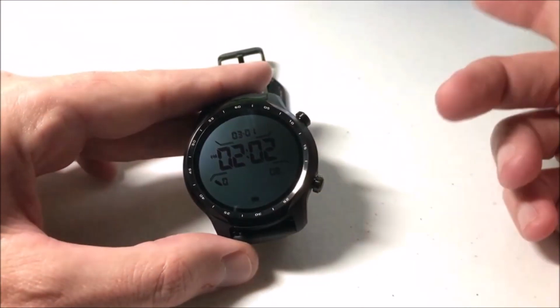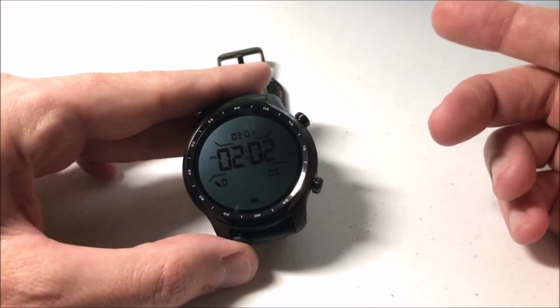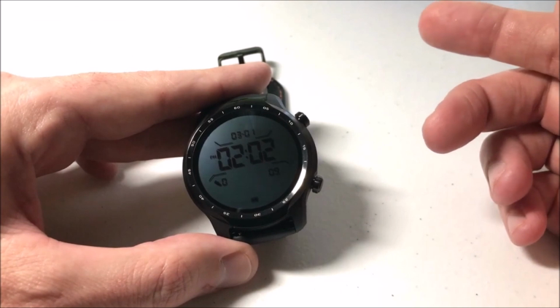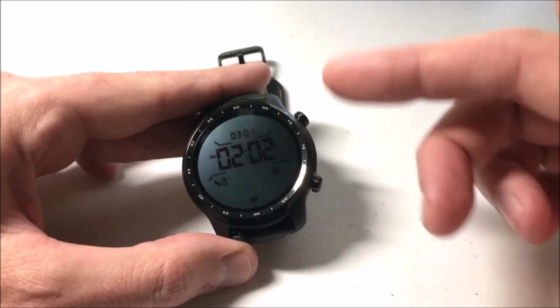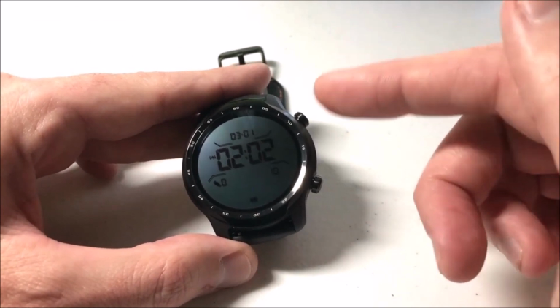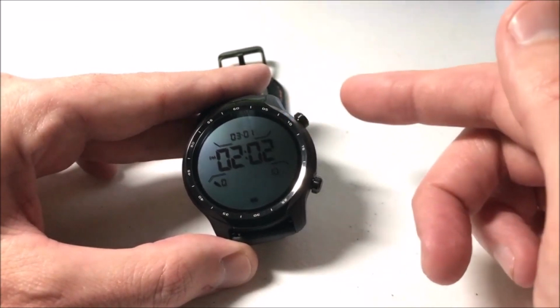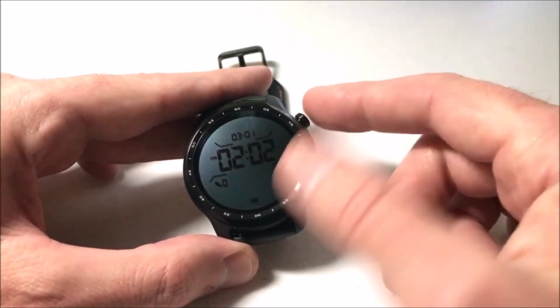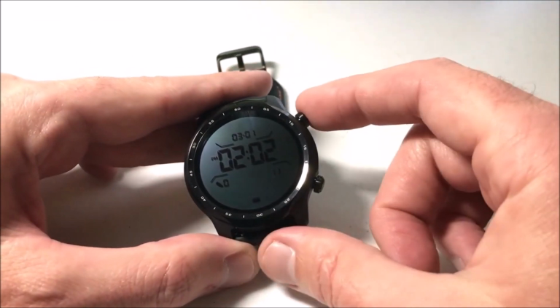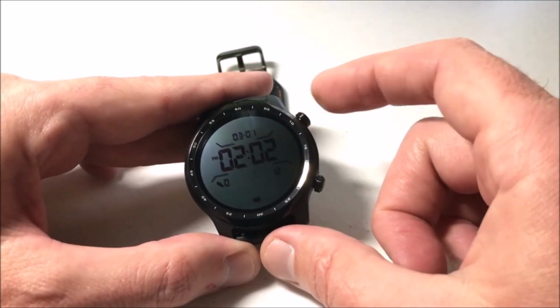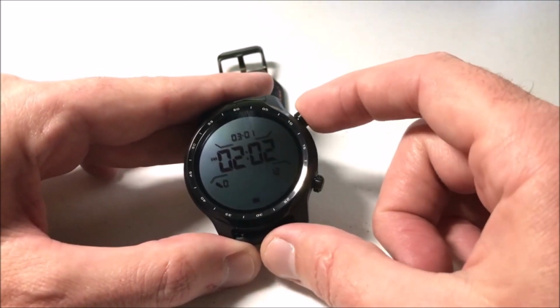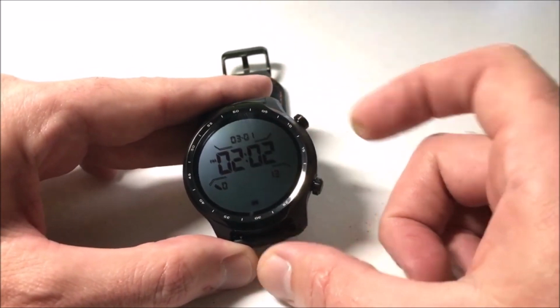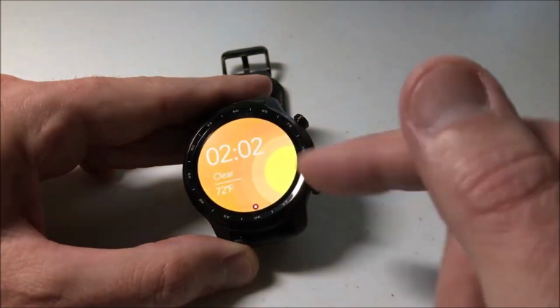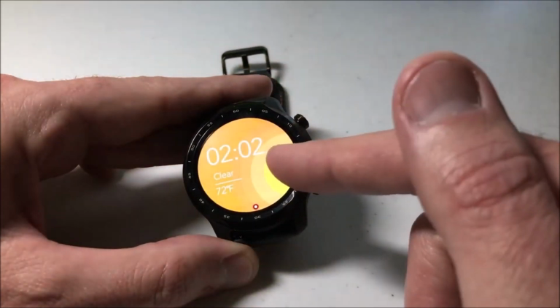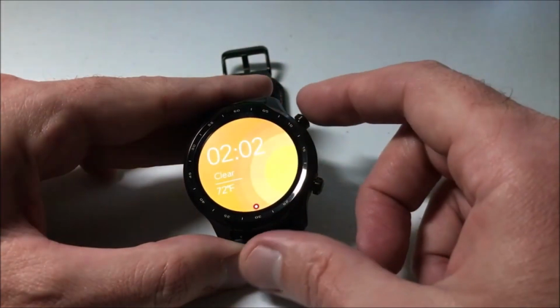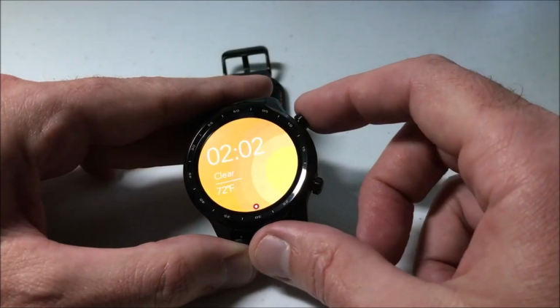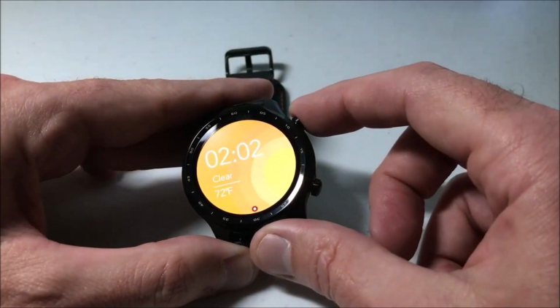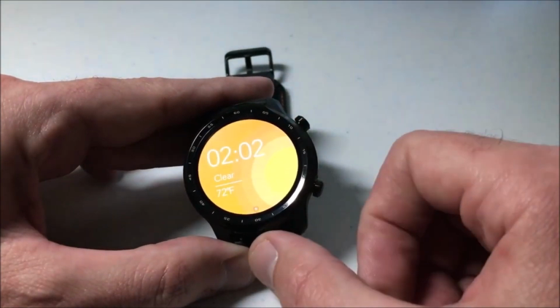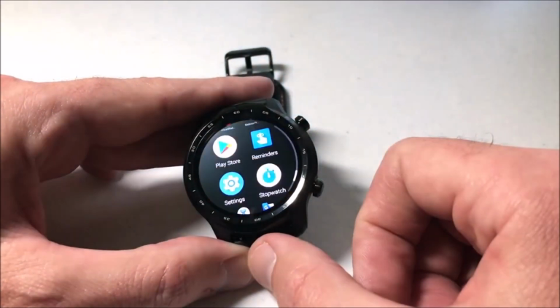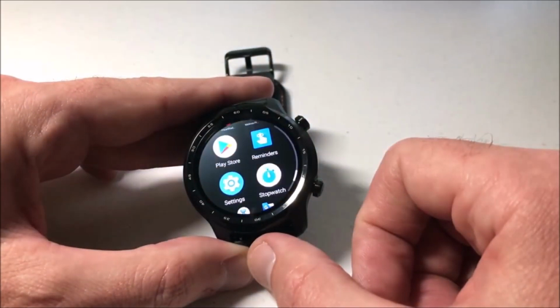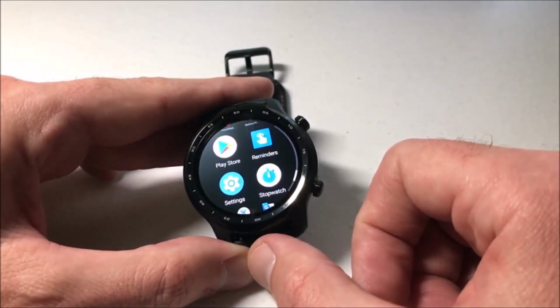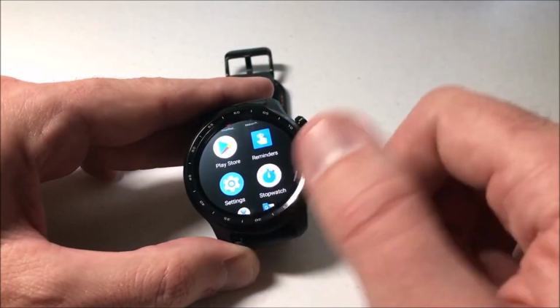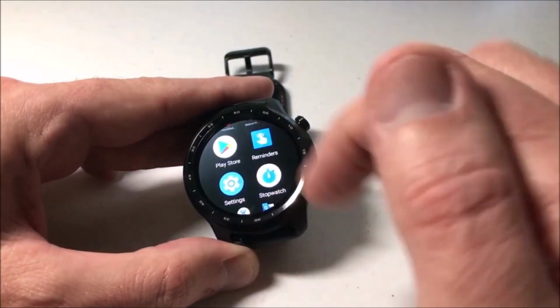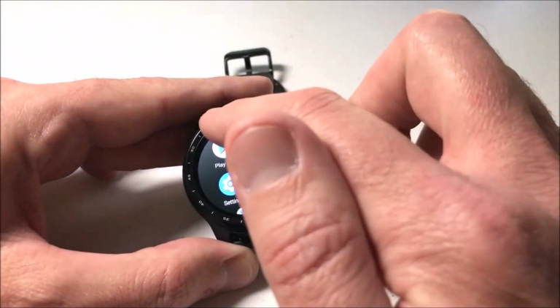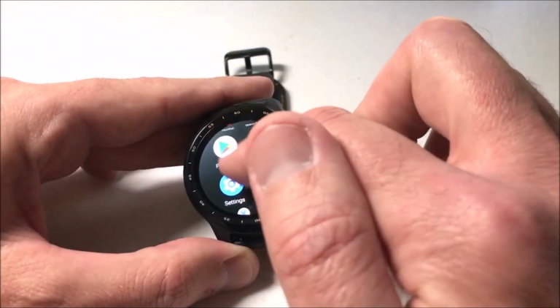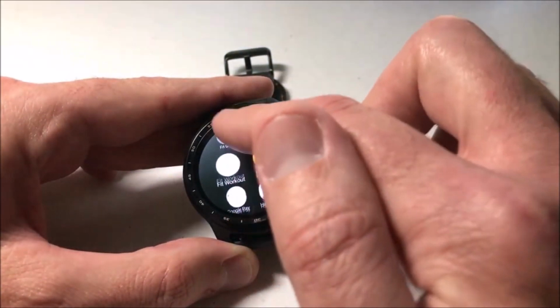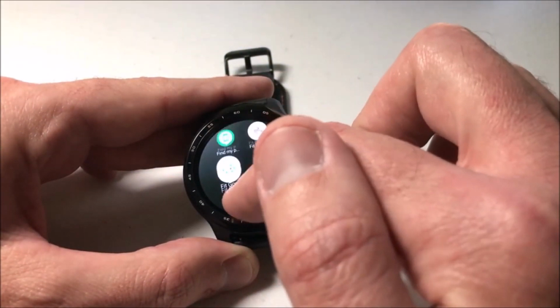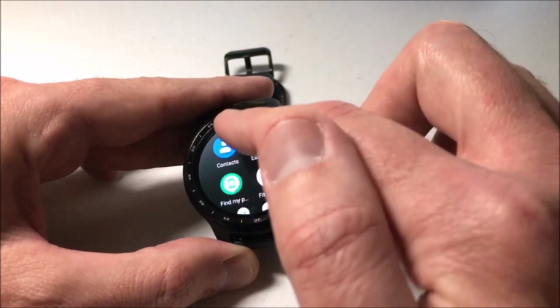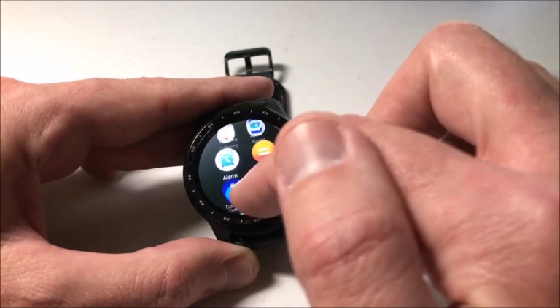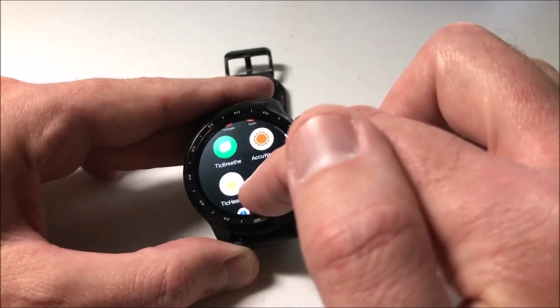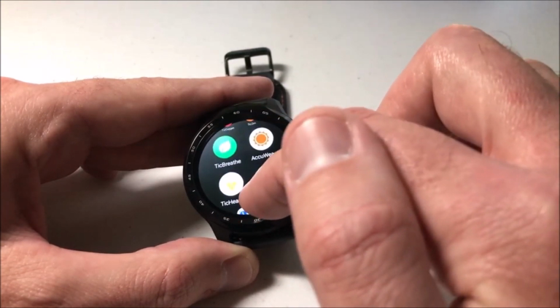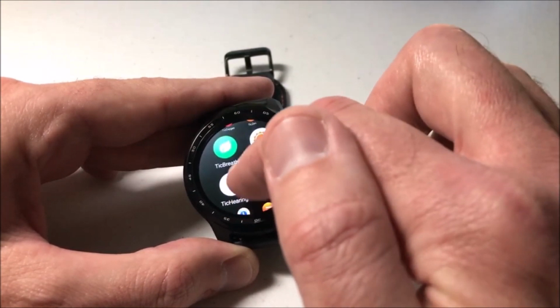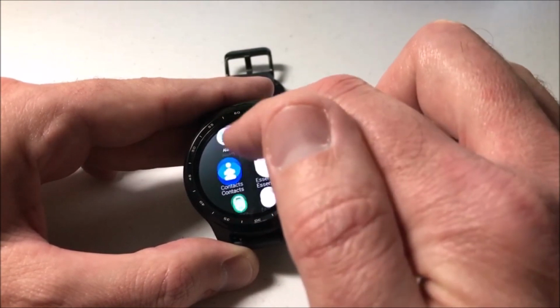So this is pretty simple. All we're going to do is go into the watch. I'm going to press the upper right hand button twice. The first time is just to turn on the watch face, the second time is to take me to my apps. Now if I scroll up or down I can see all of the apps that I've got installed on the watch.